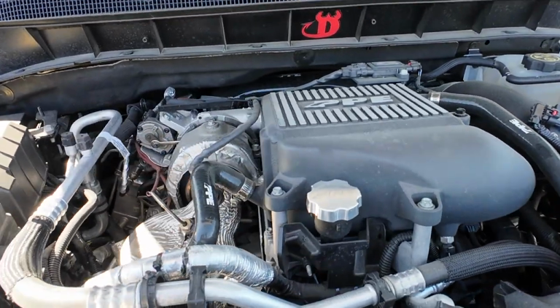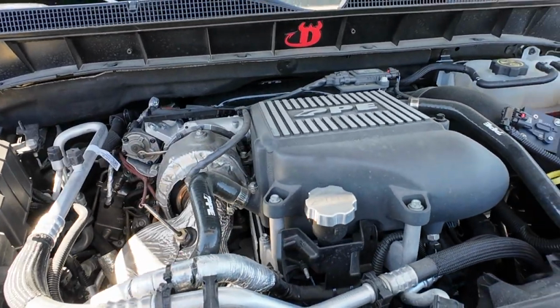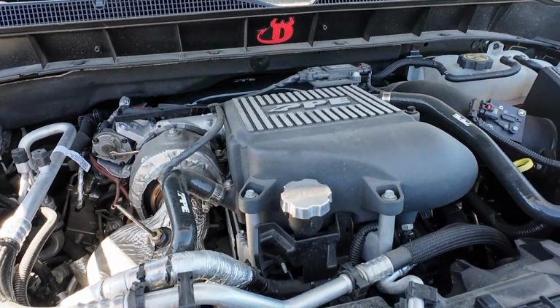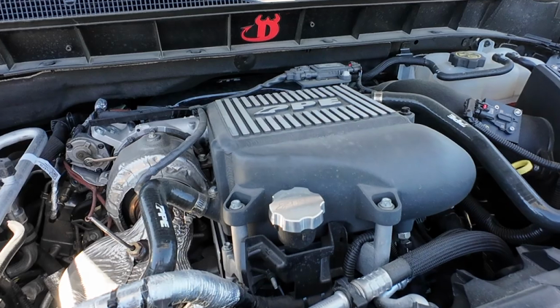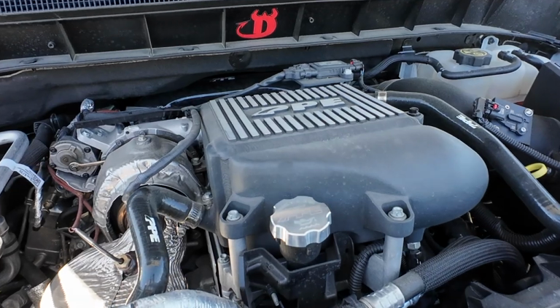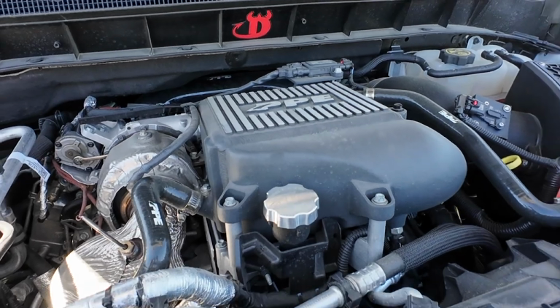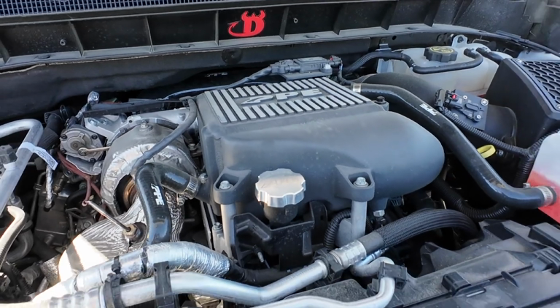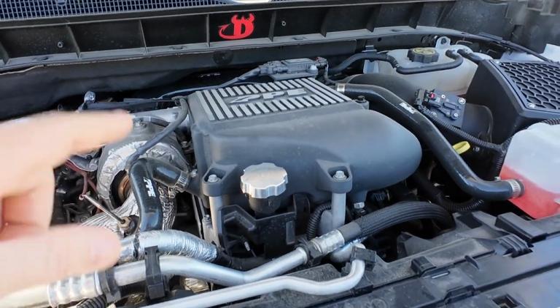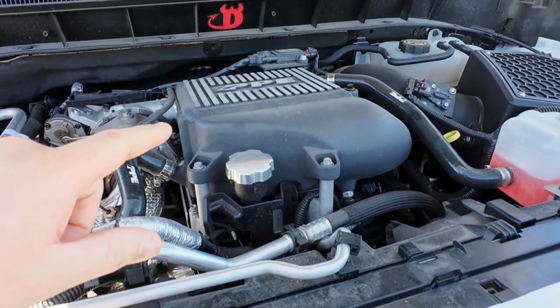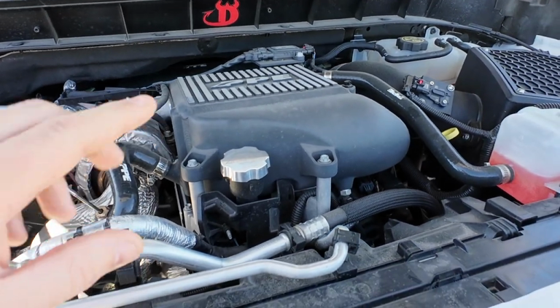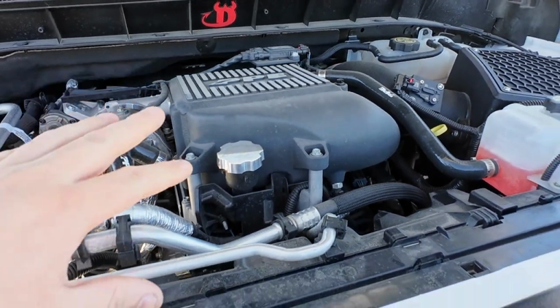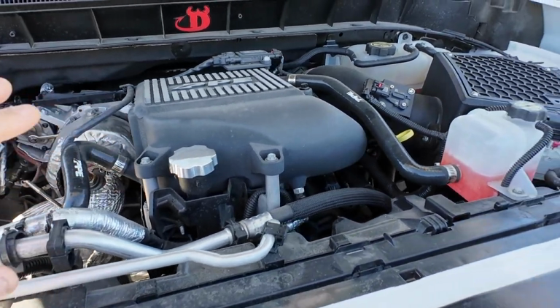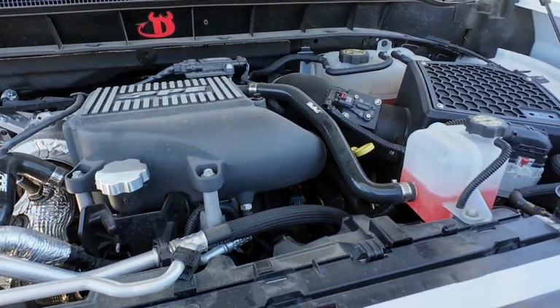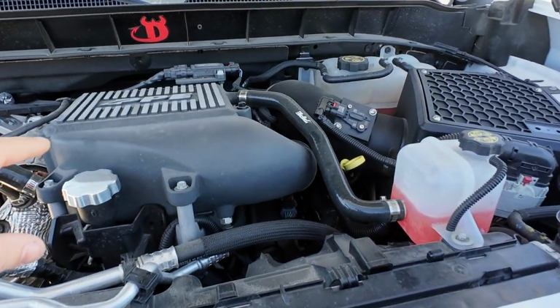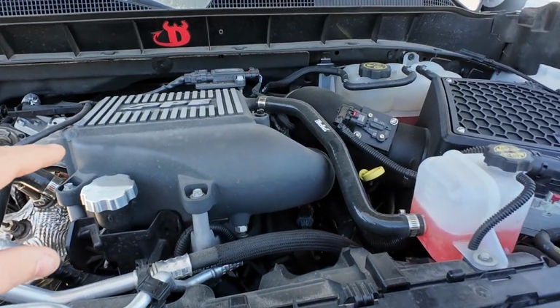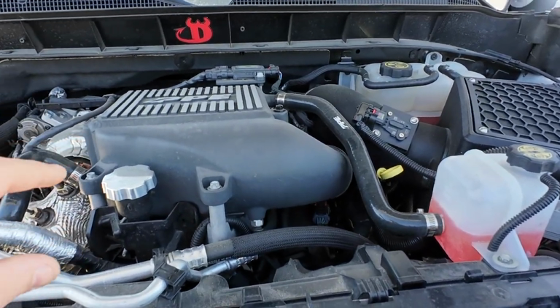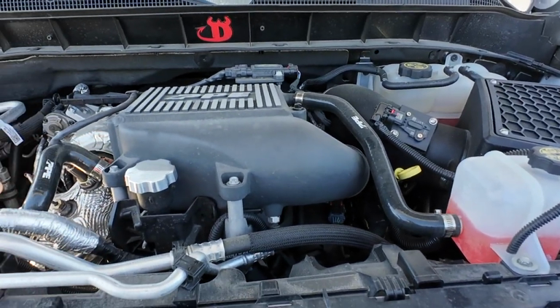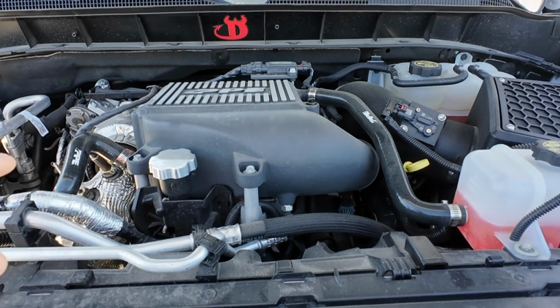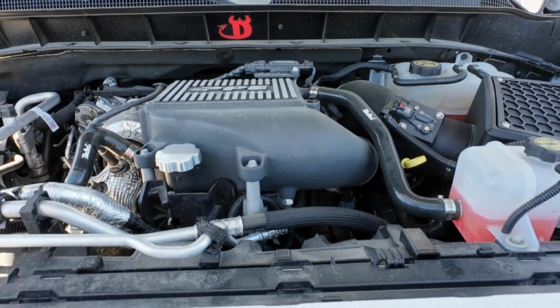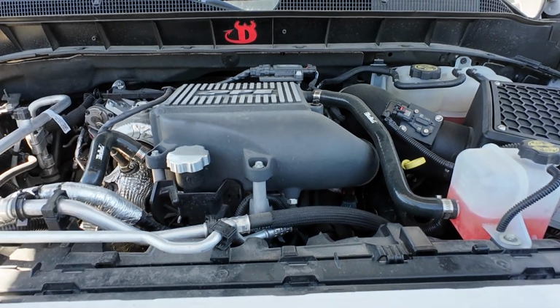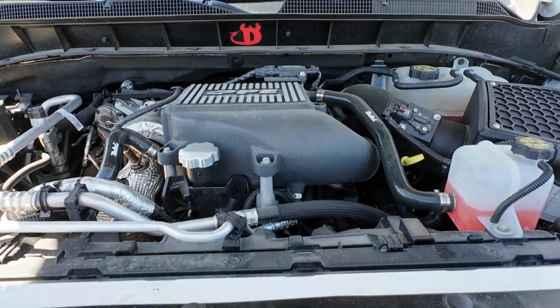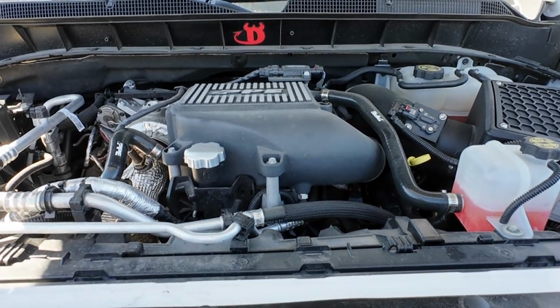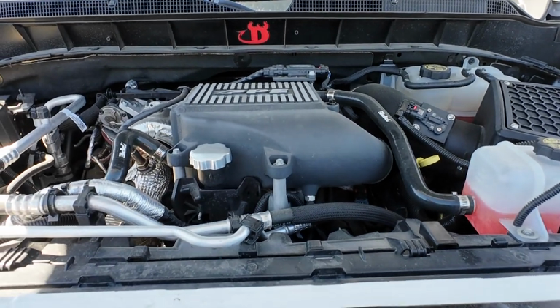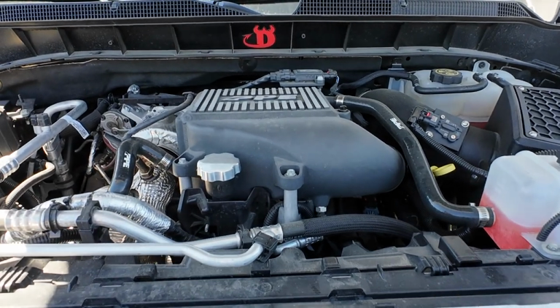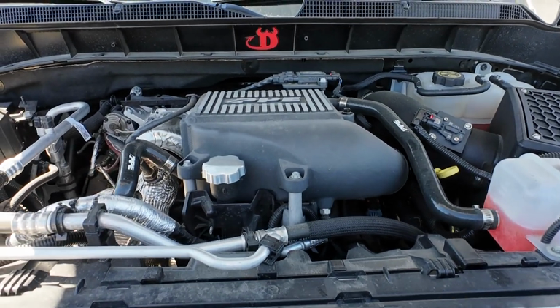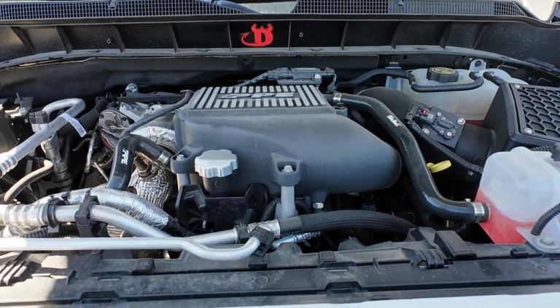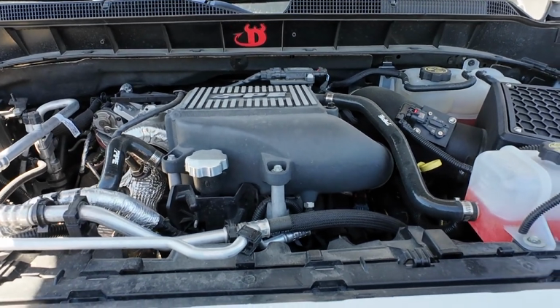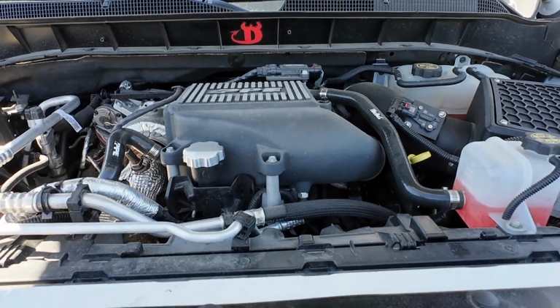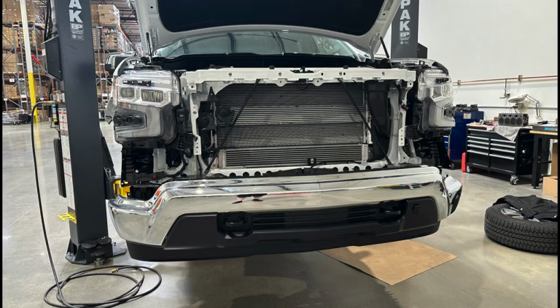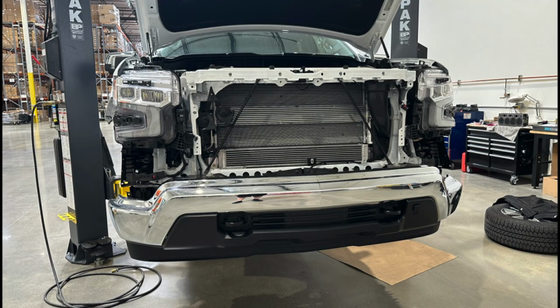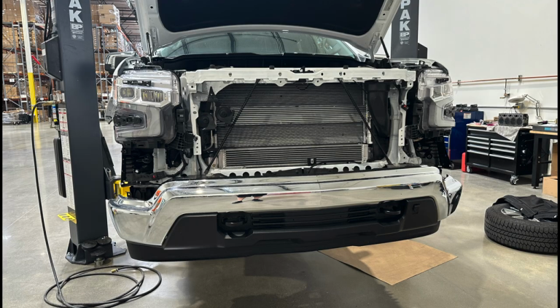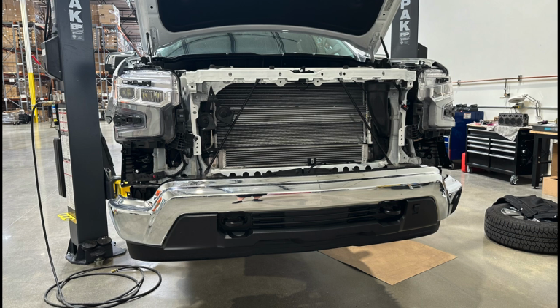It was at SEMA and so we've got that on there, but there are multiple parts to this system on the charge air cooler and they've gone a step above. Let me show you — walking into the shop.